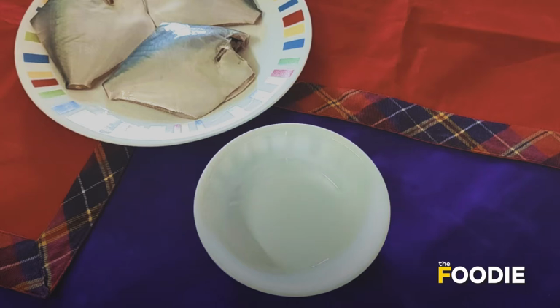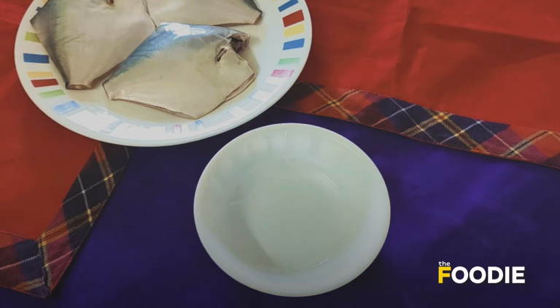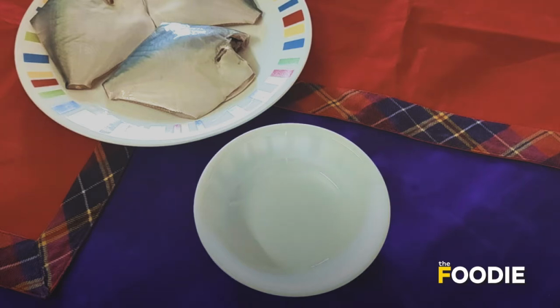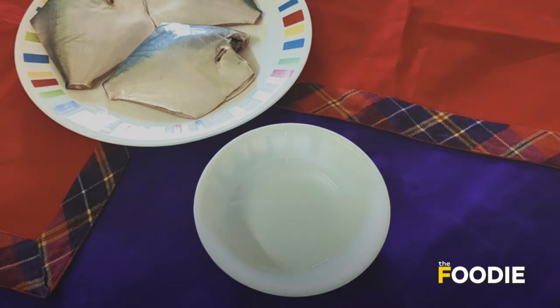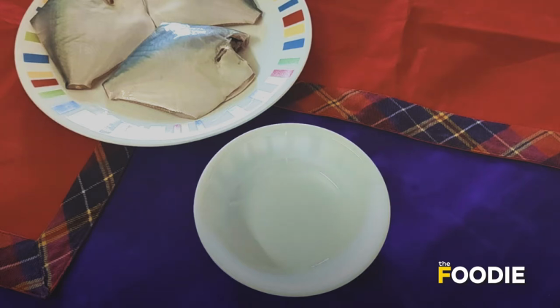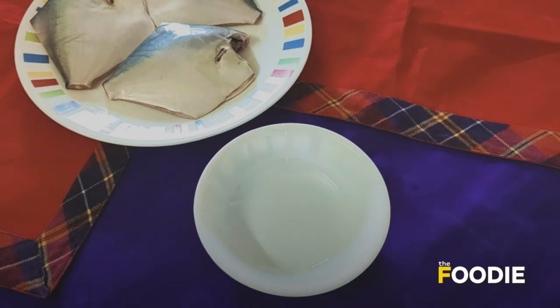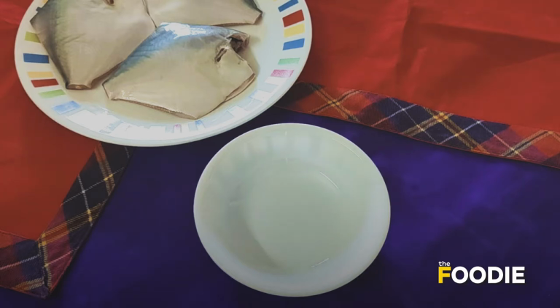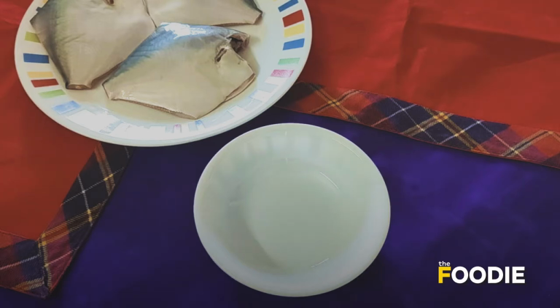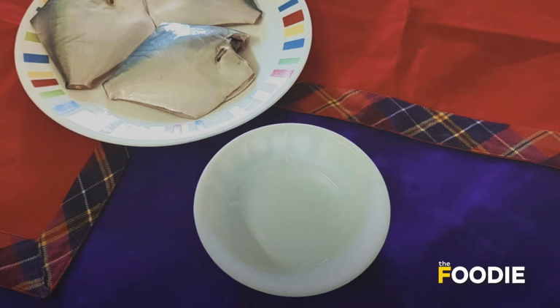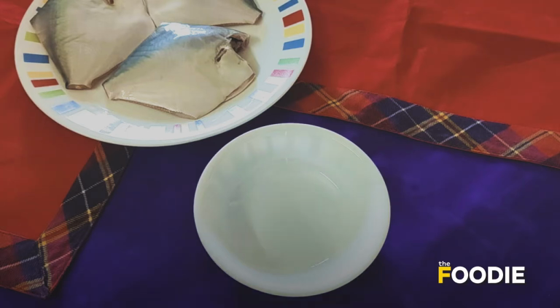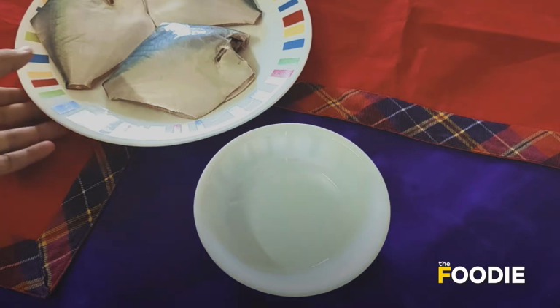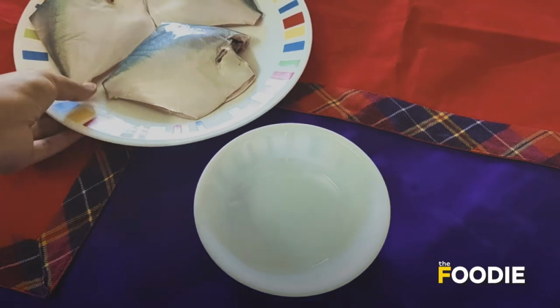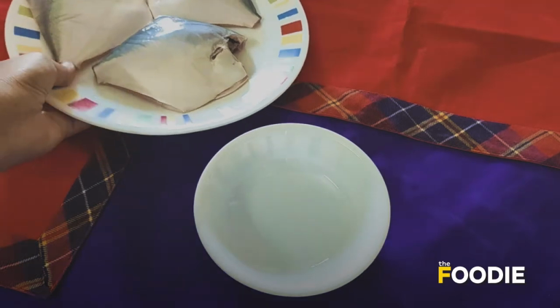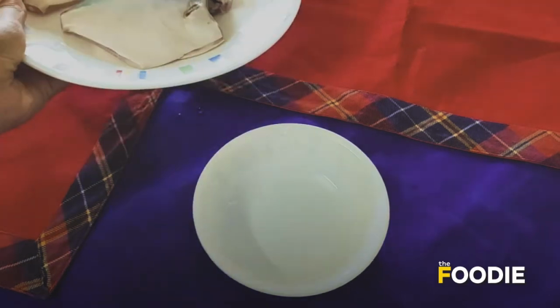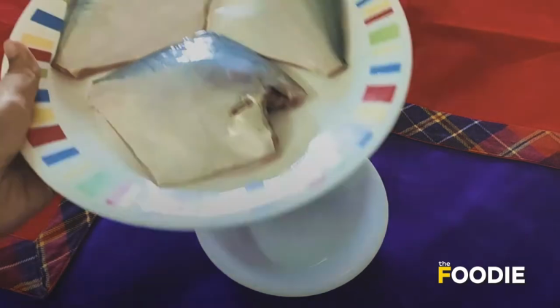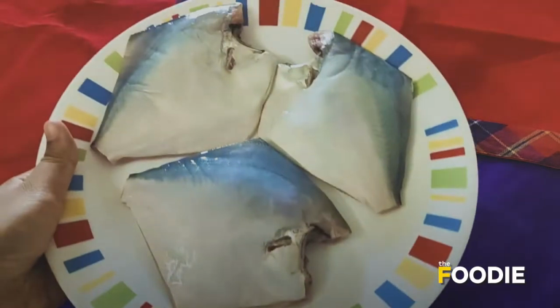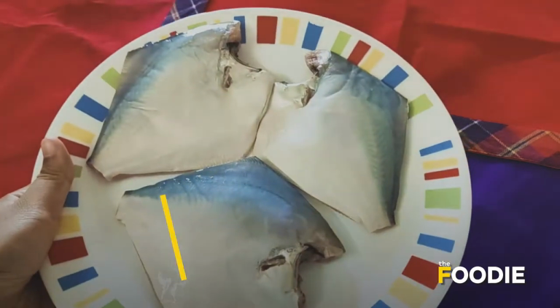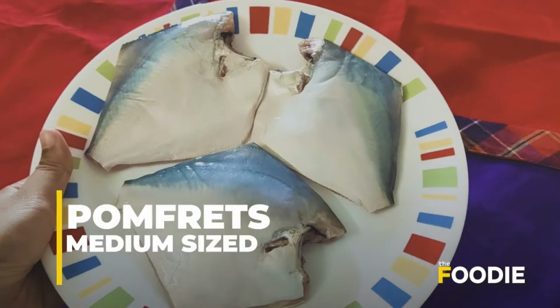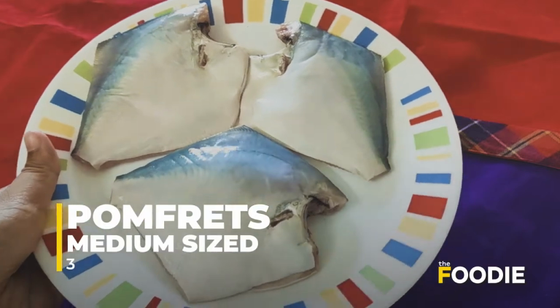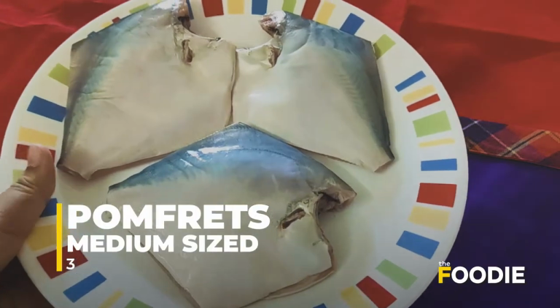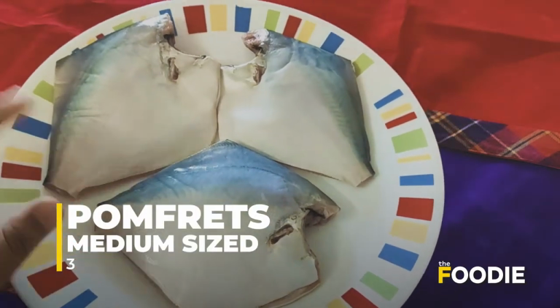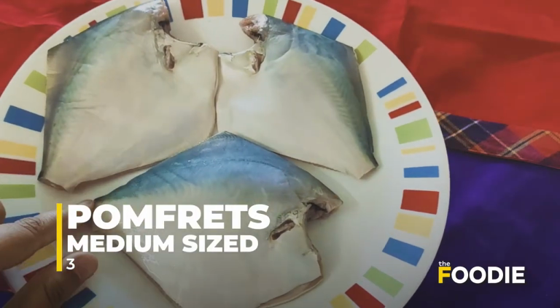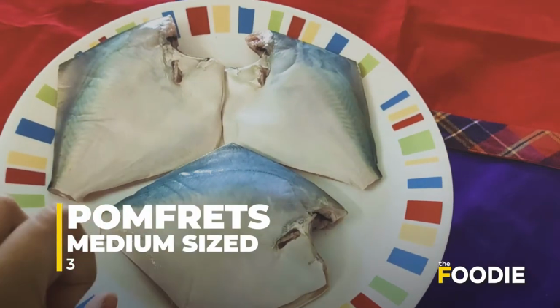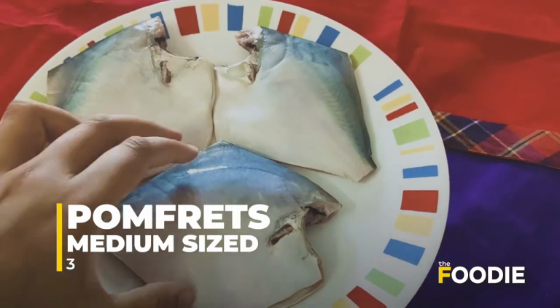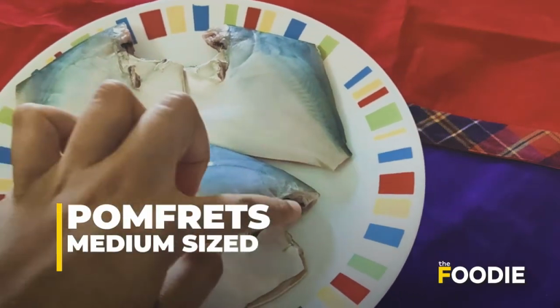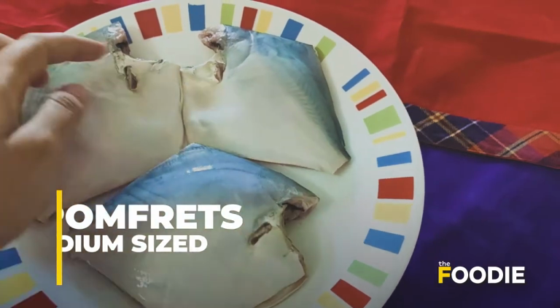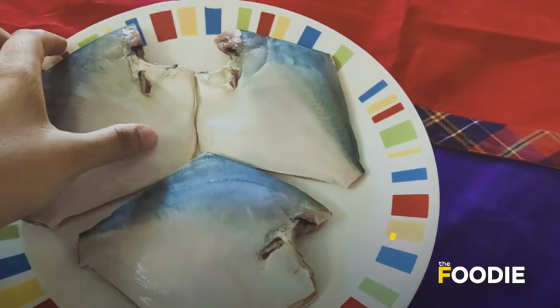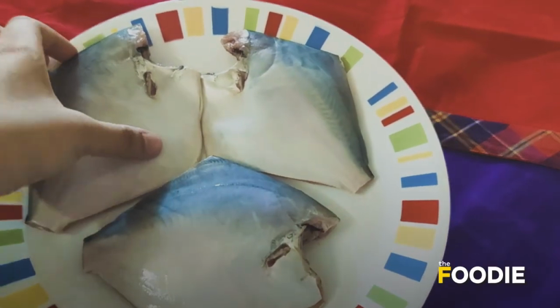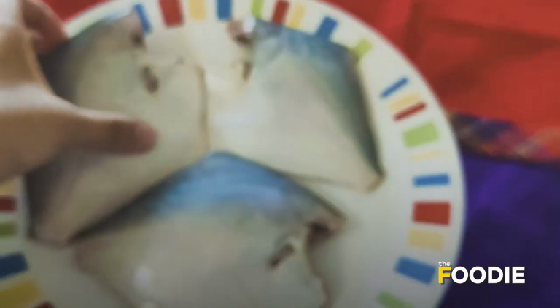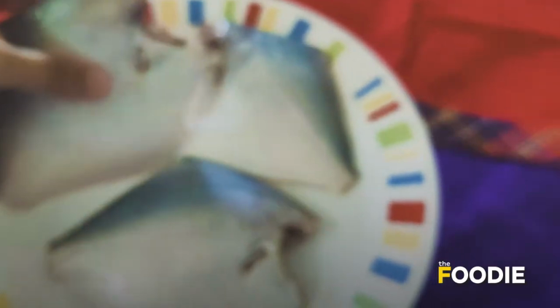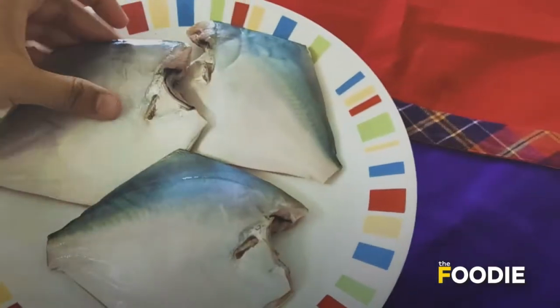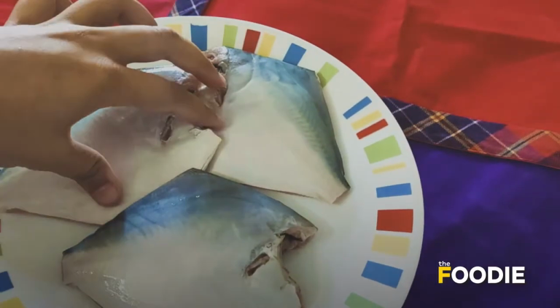Today I am going to show you how you can make pomfret fry. For this, I have taken three pomfret. I have removed the tail, the fins, and the head, and I have cleaned it properly.